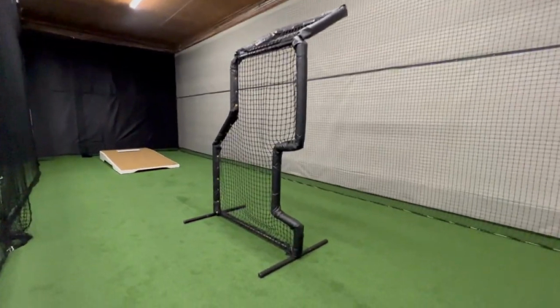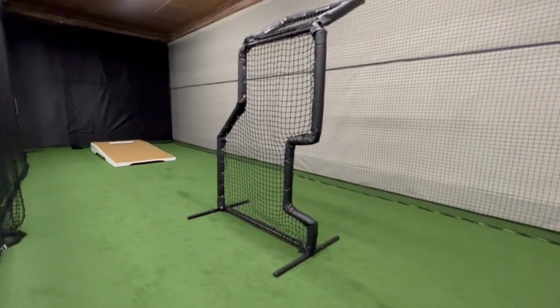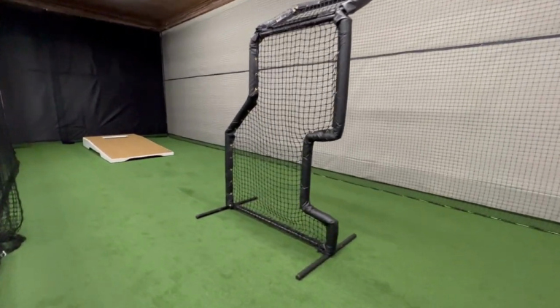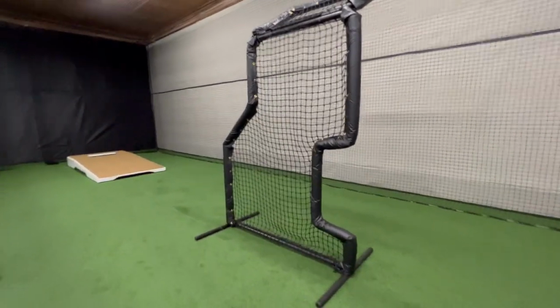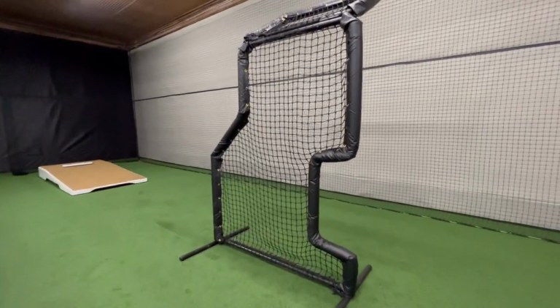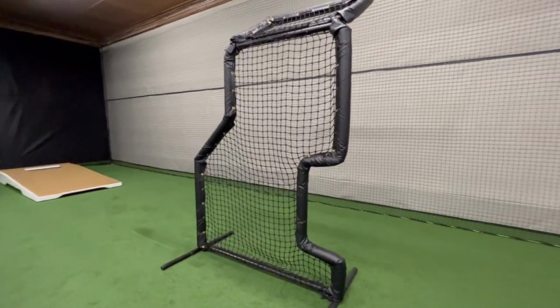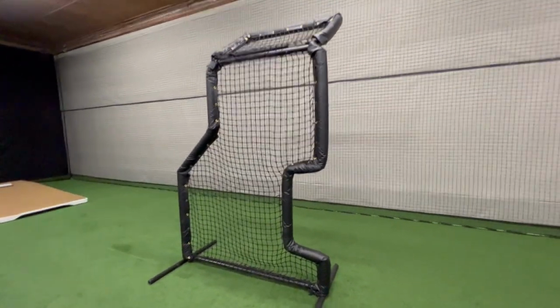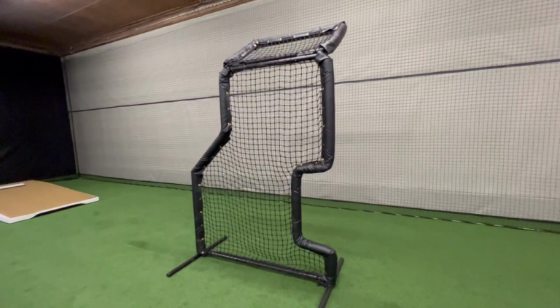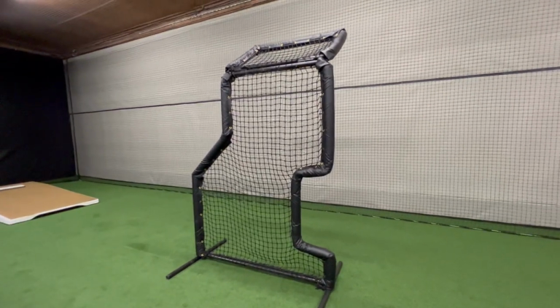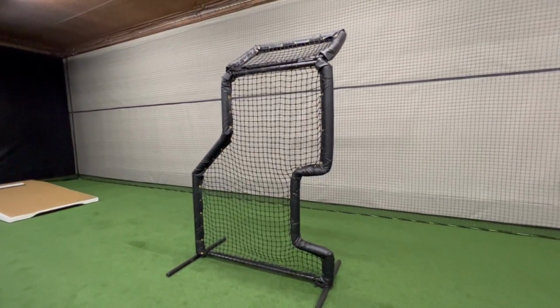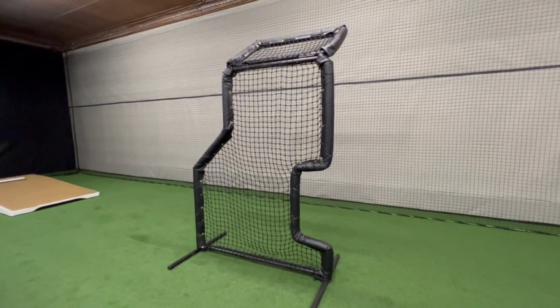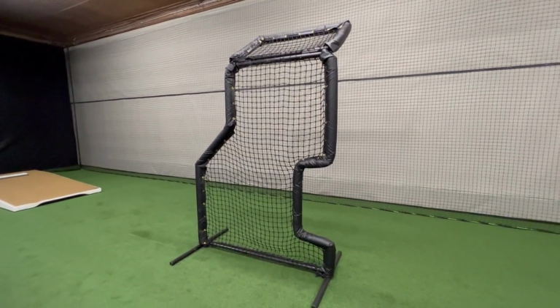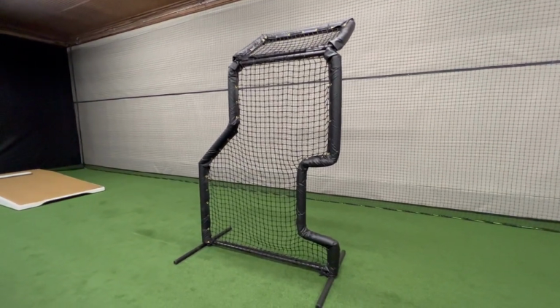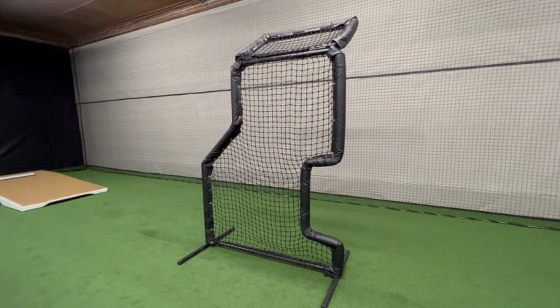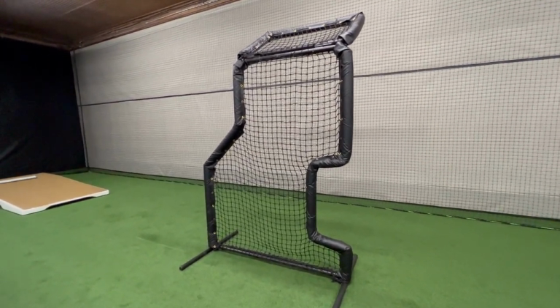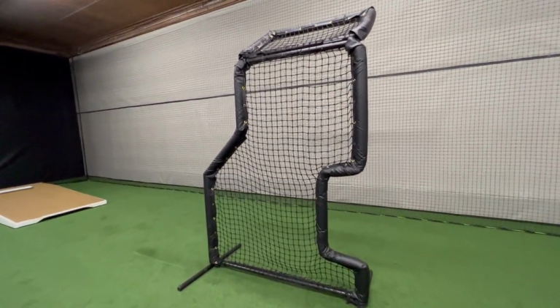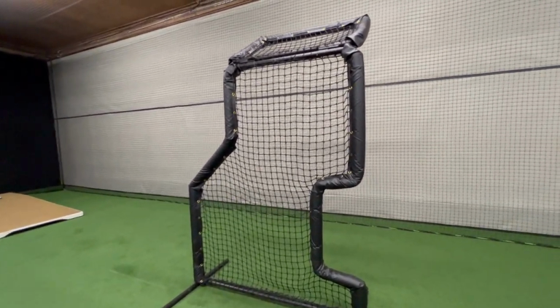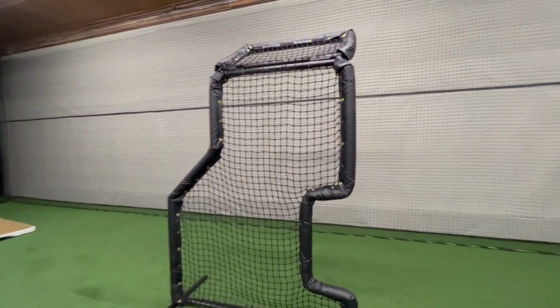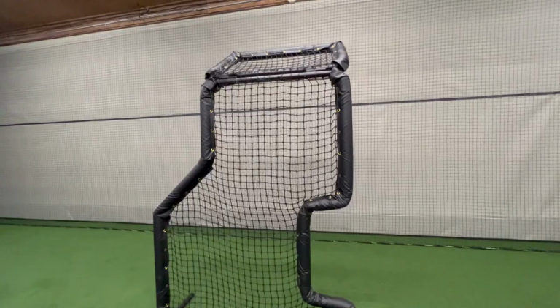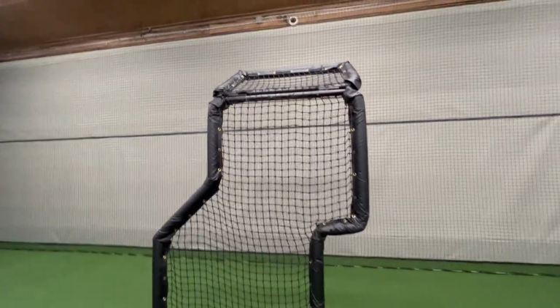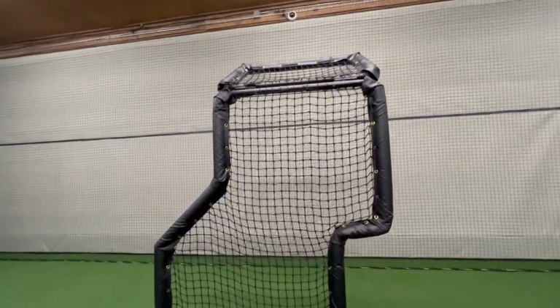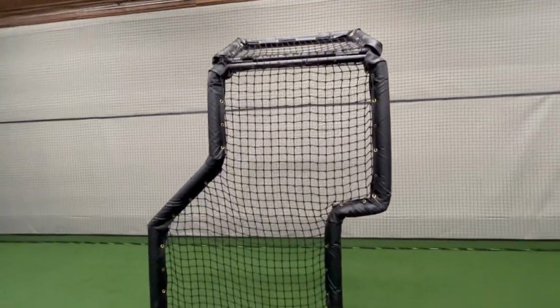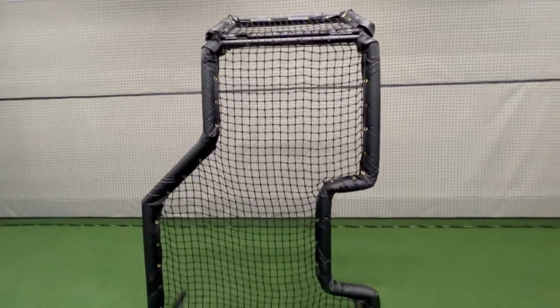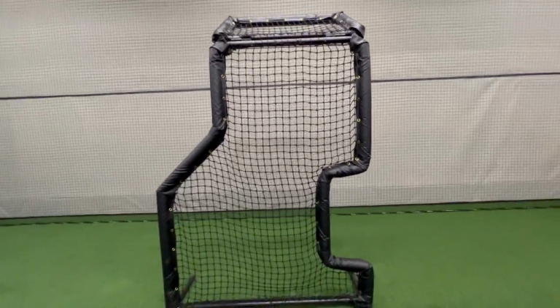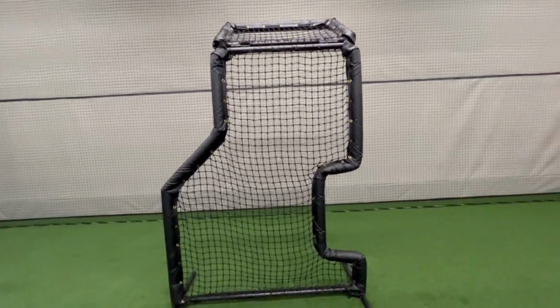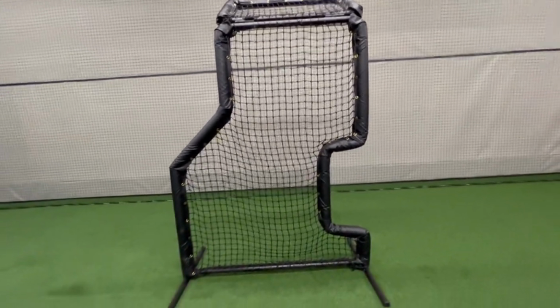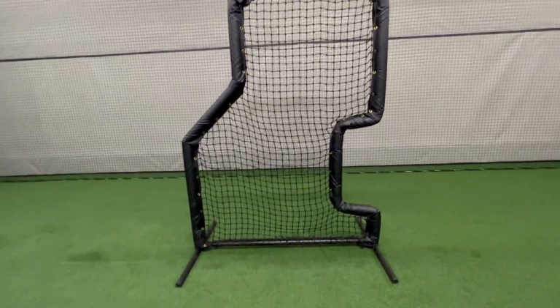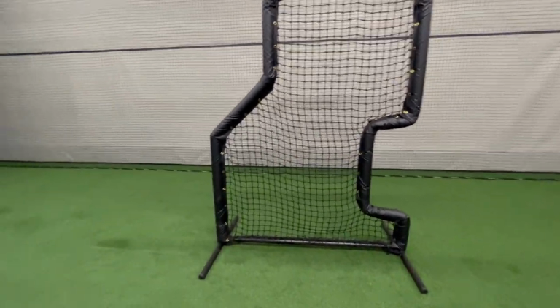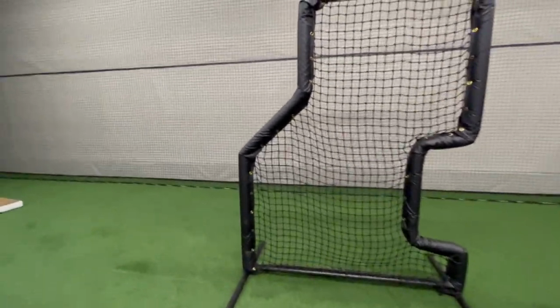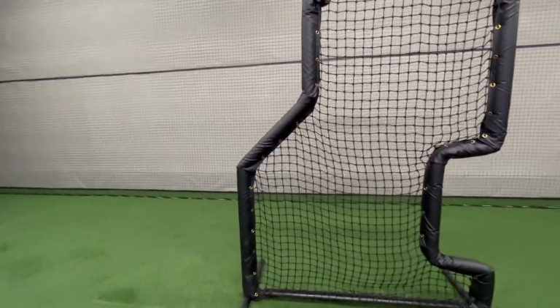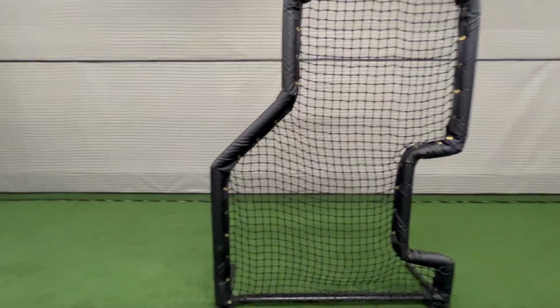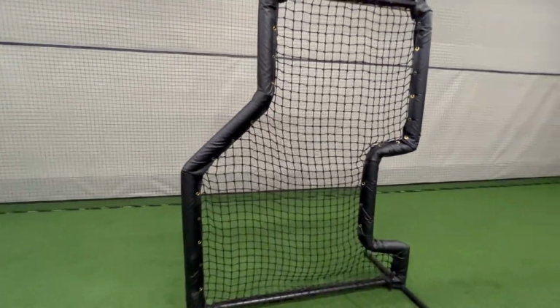It's made with 1-5/8" tubing, SS40 — really heavy duty. It's not the economy line; it's a pro type, so you have full overhead protection.